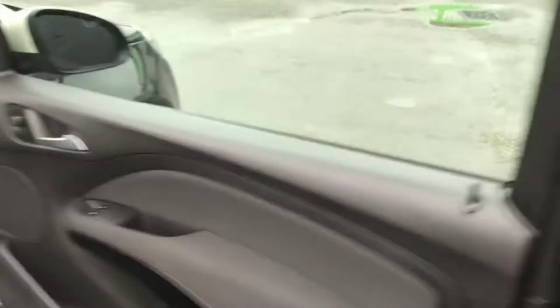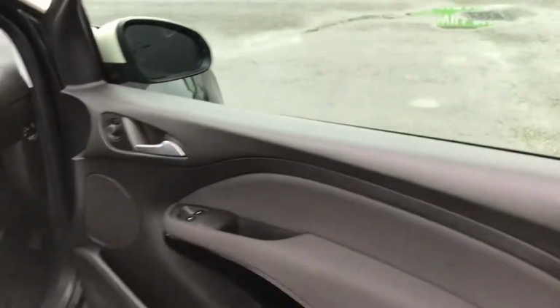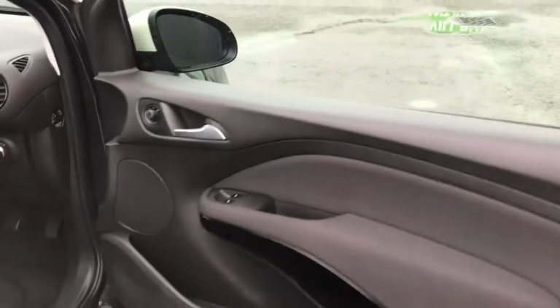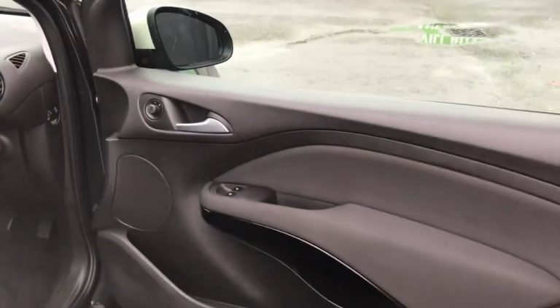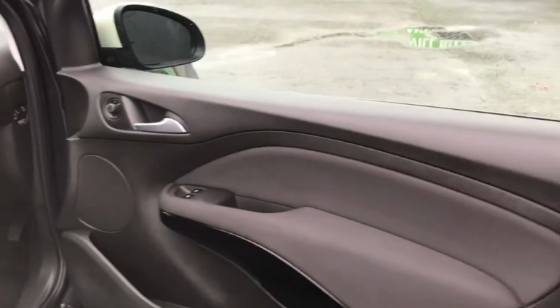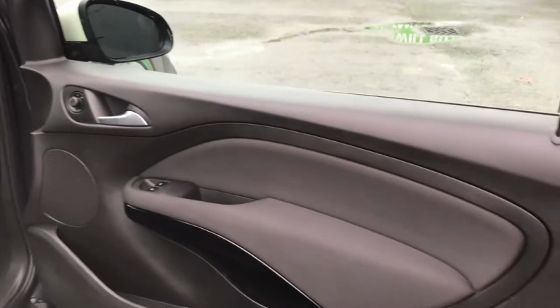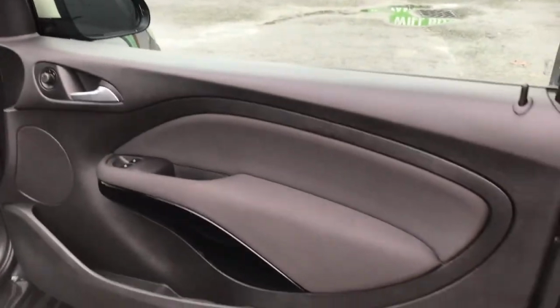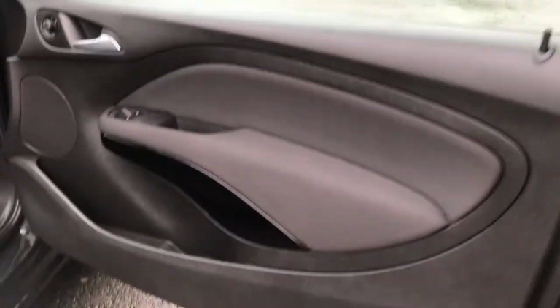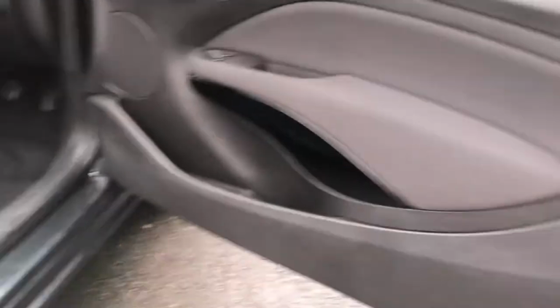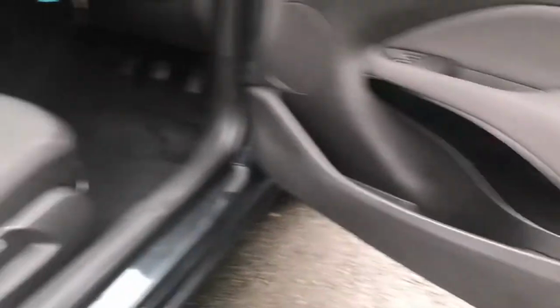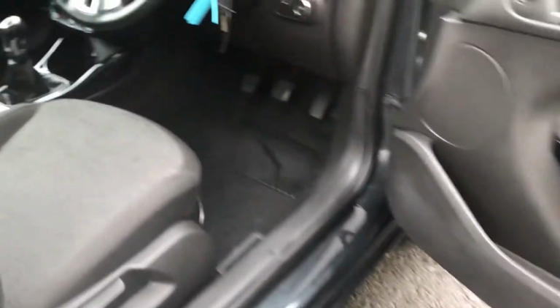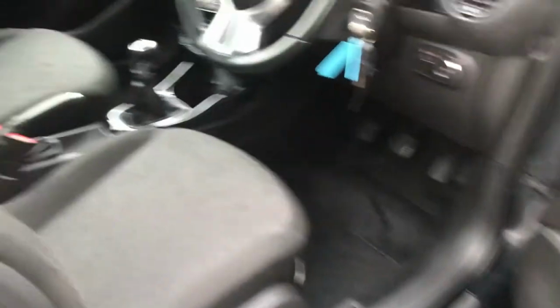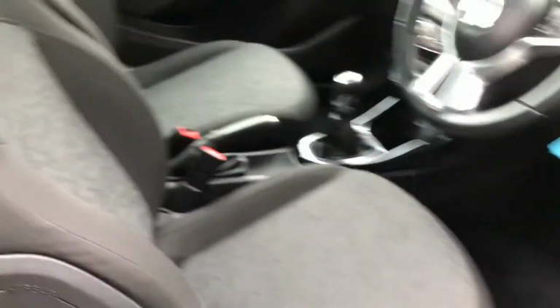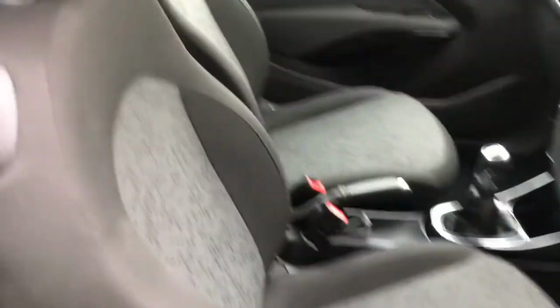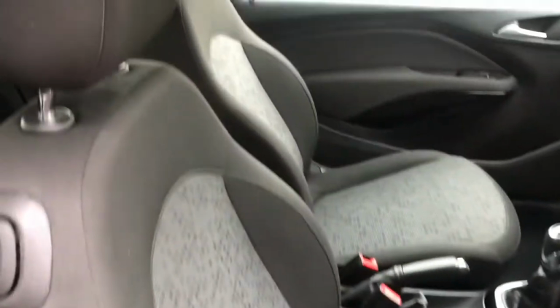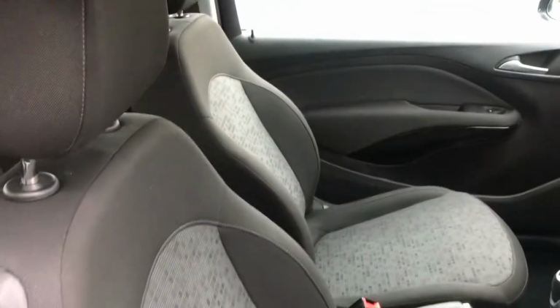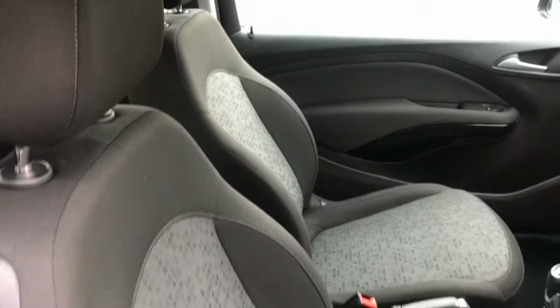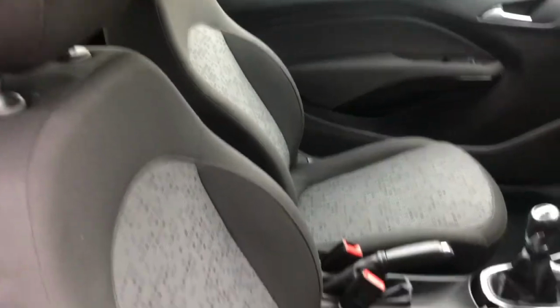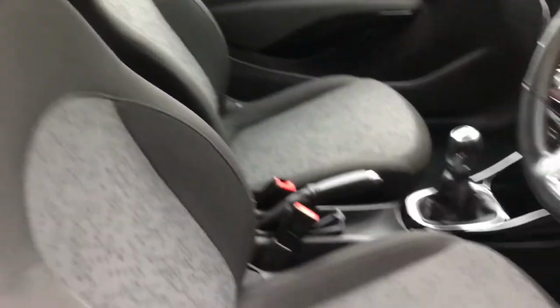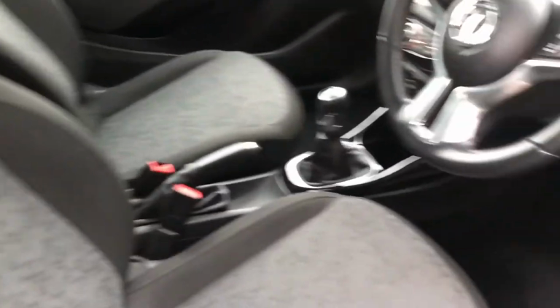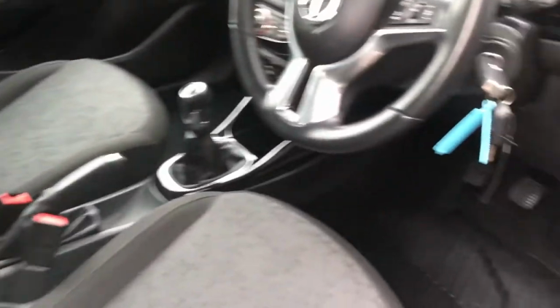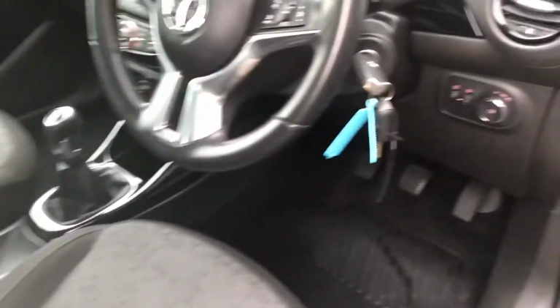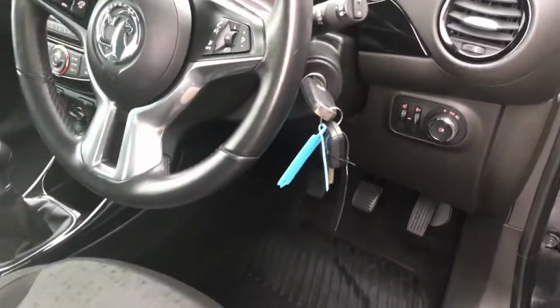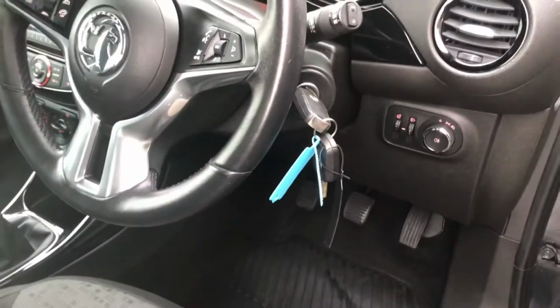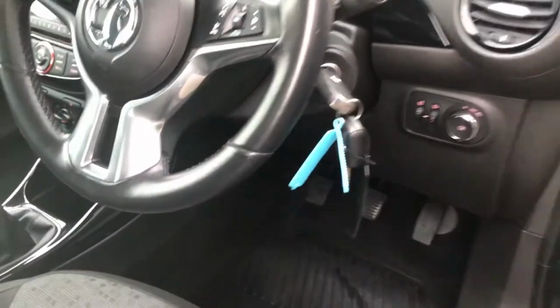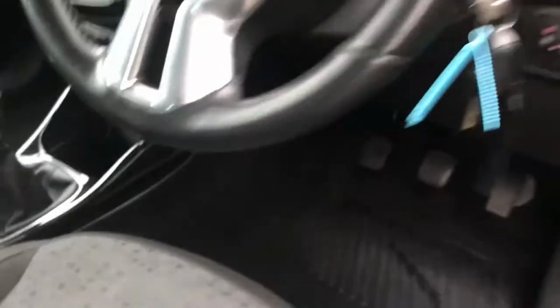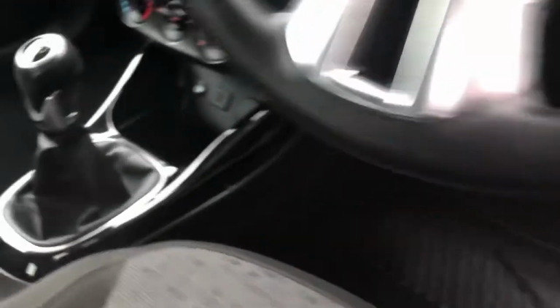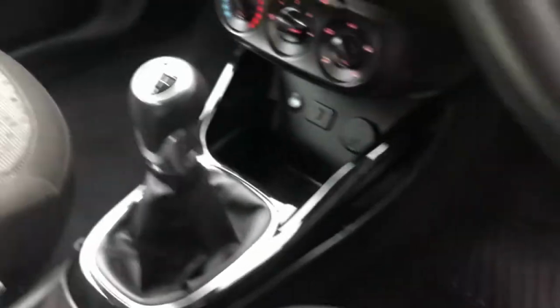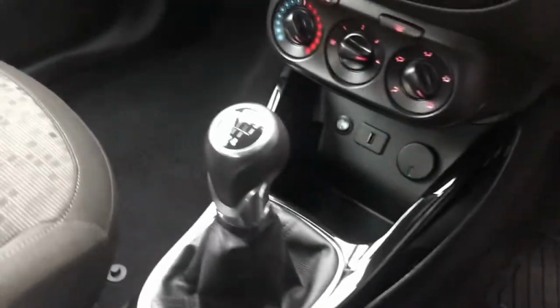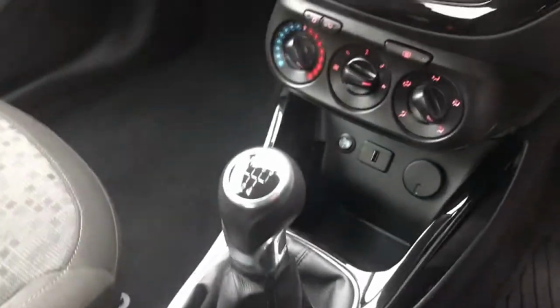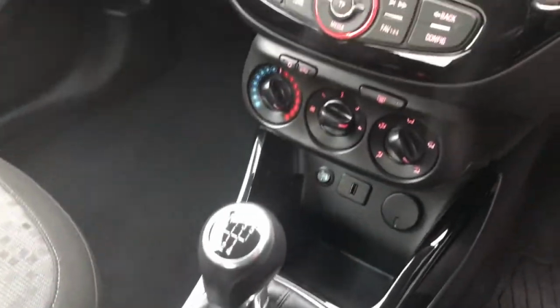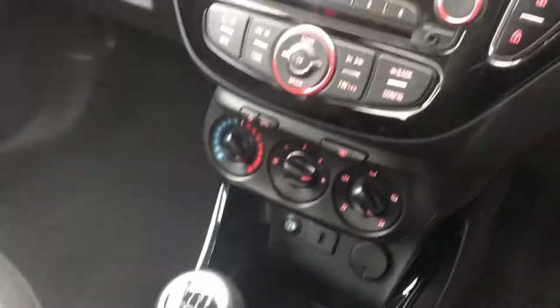Inside the vehicle, looking at the driver side door card, there is full cloth upholstery all in great condition. The car comes with two sets of keys and has a five-speed manual gearbox.